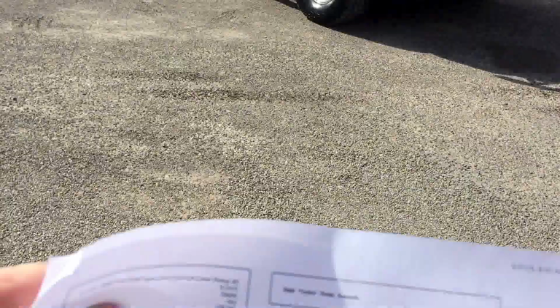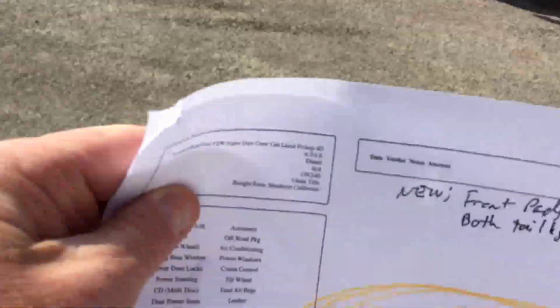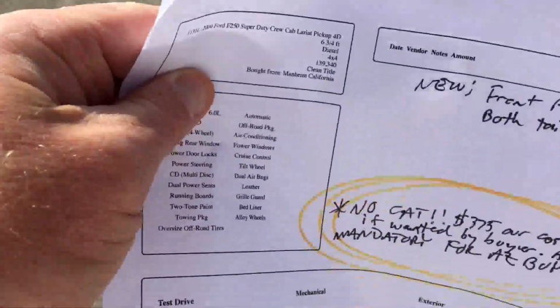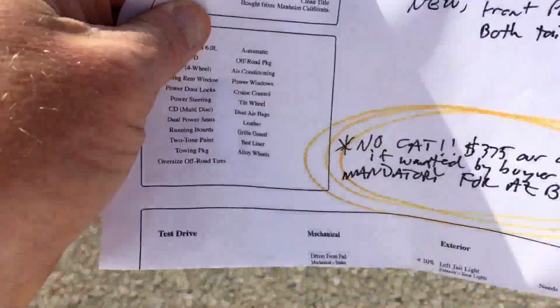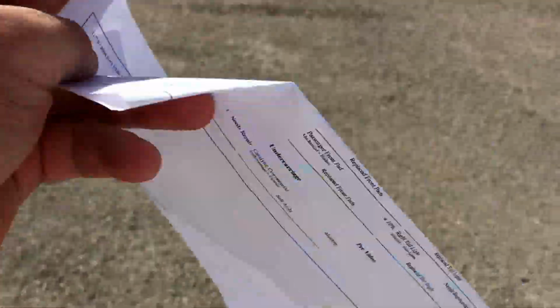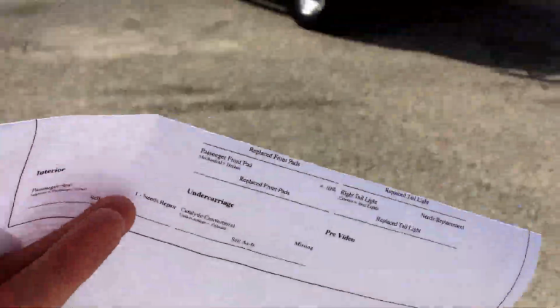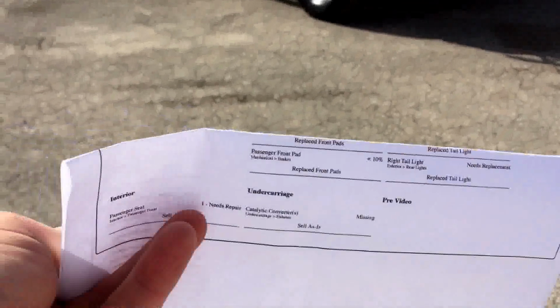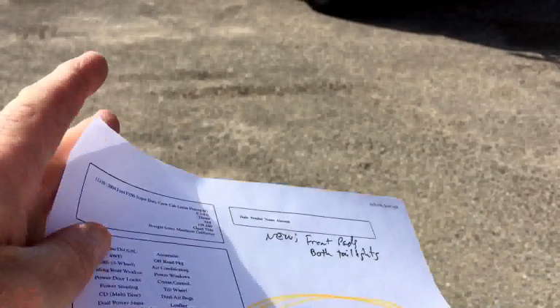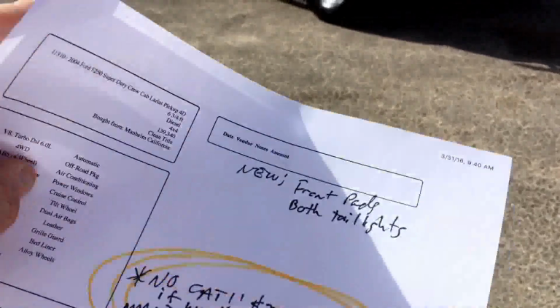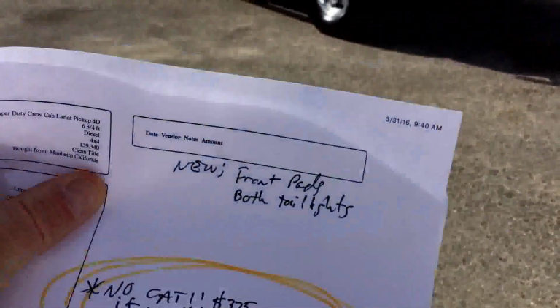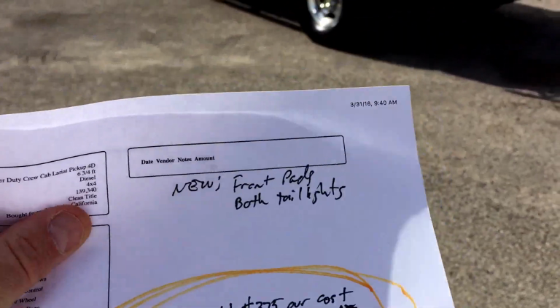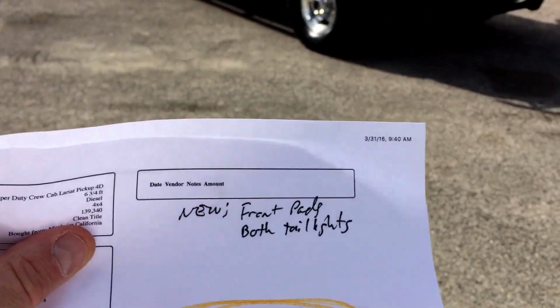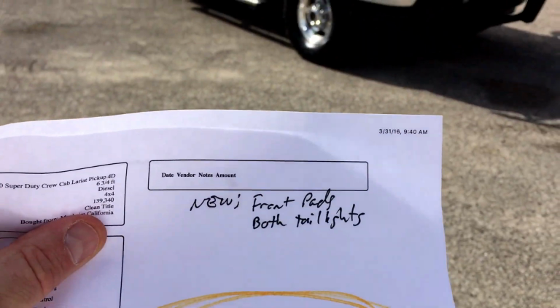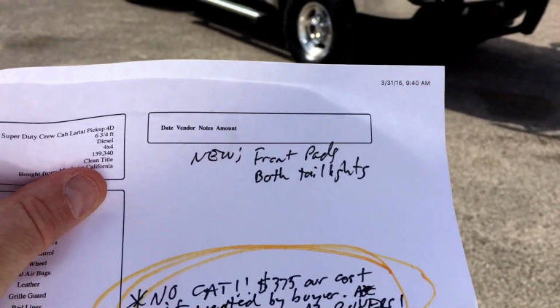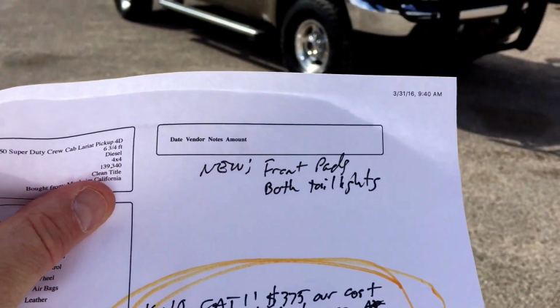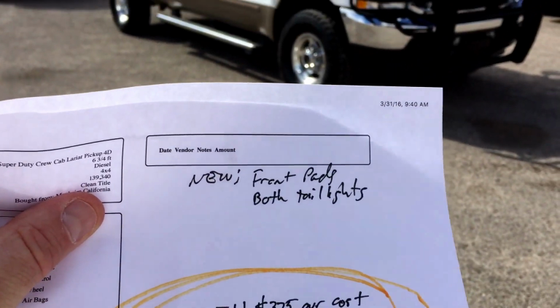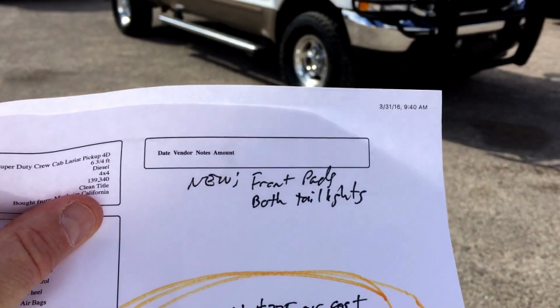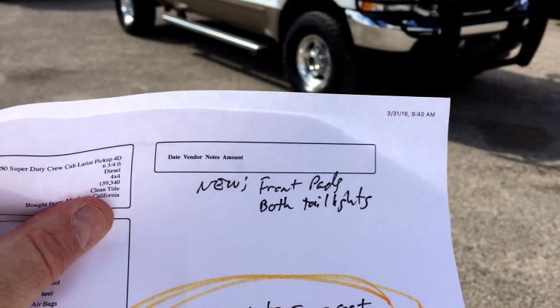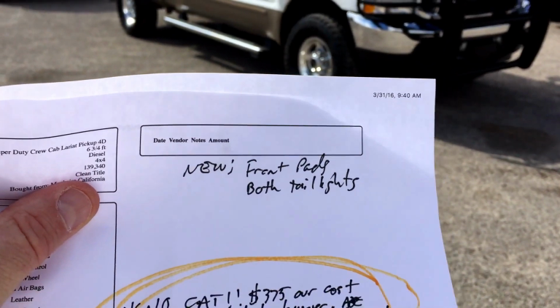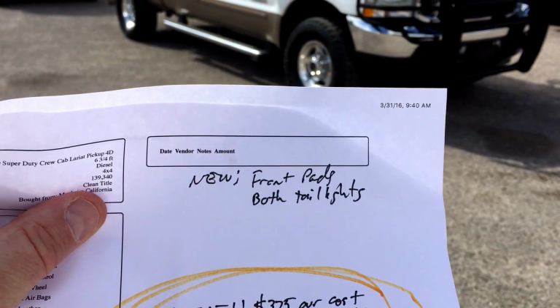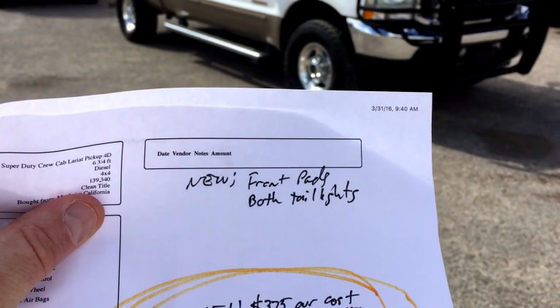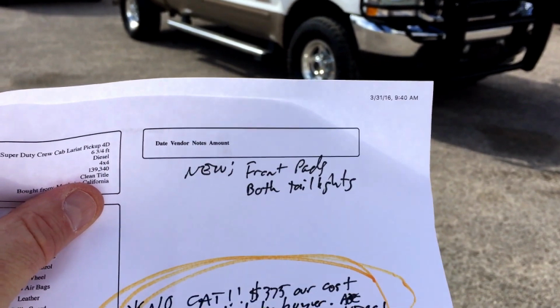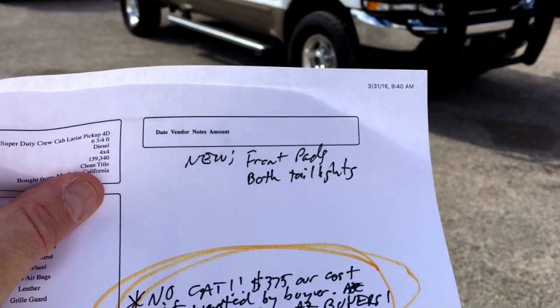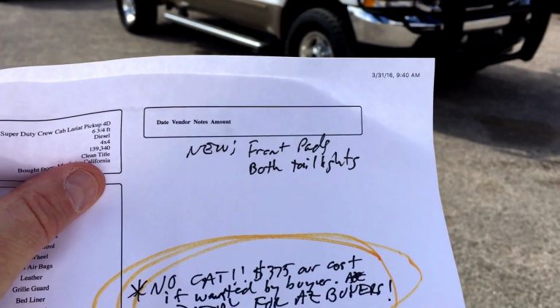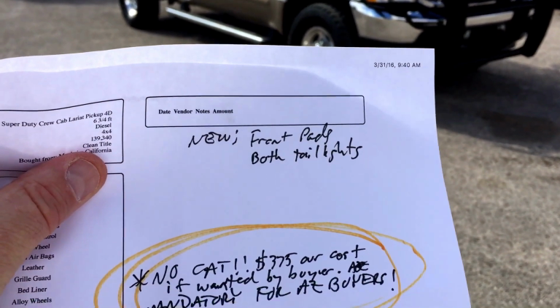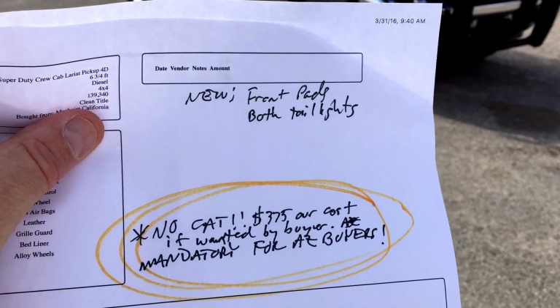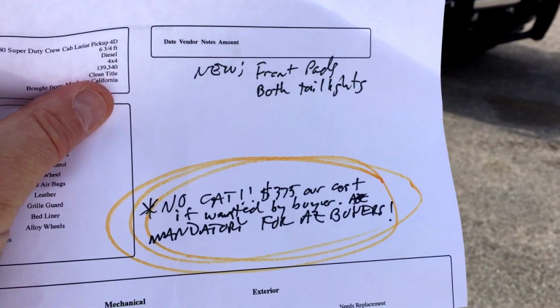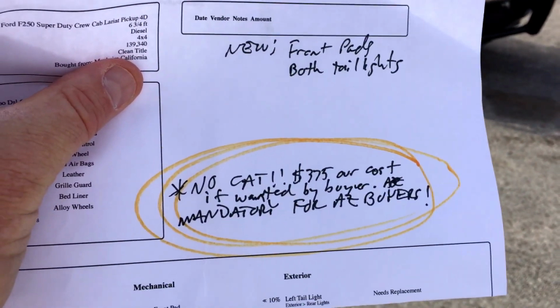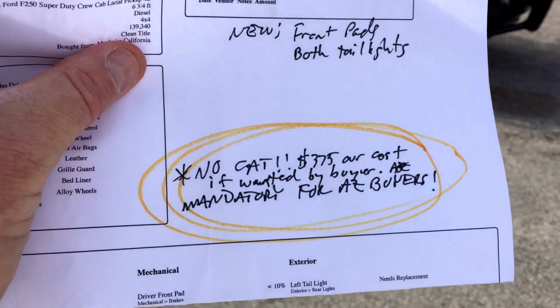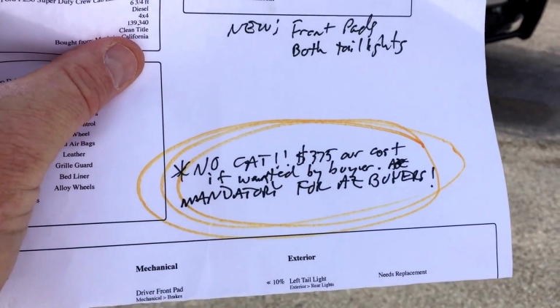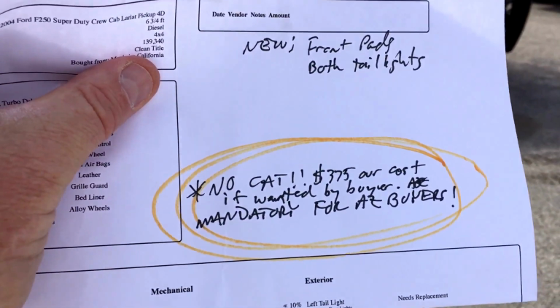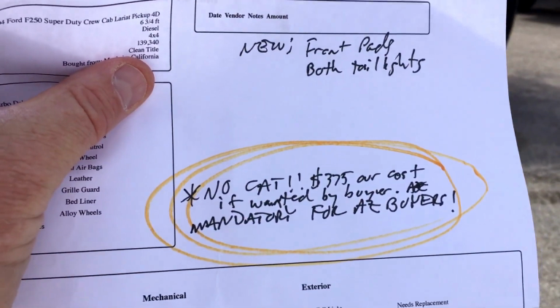We did our inspection. This is what the inspection looks like. We did do the front brake pads, and both taillights had cracks so they're replaced. This truck has no catalytic converter.